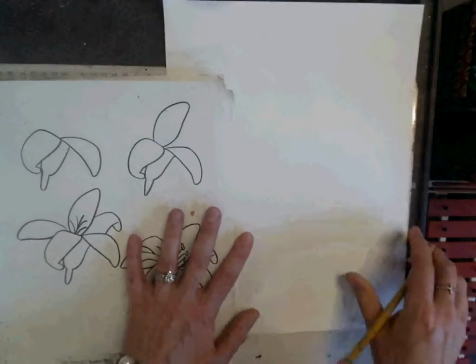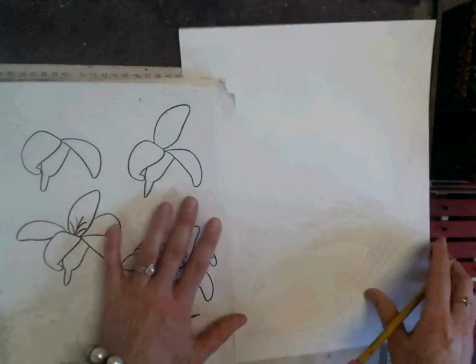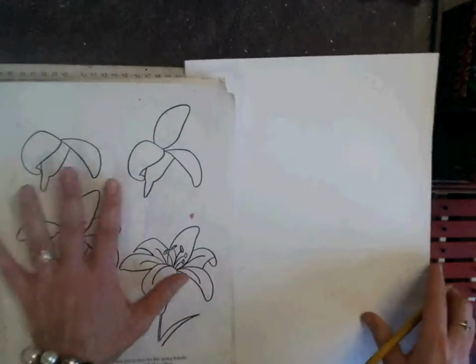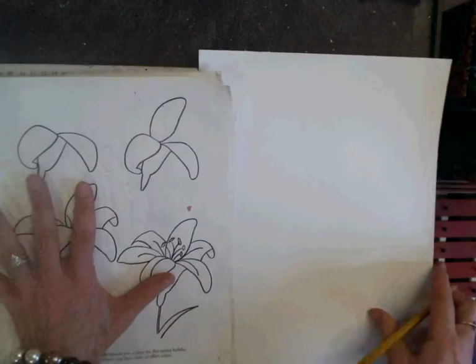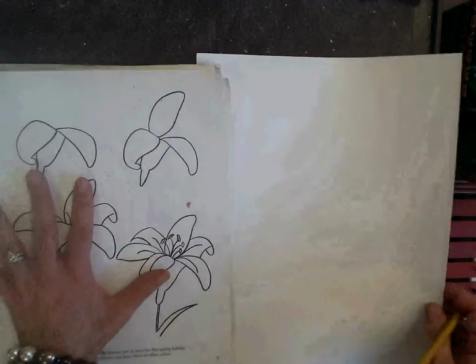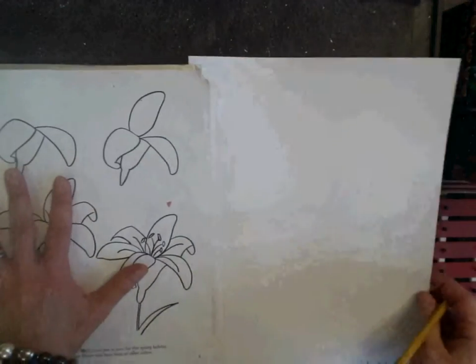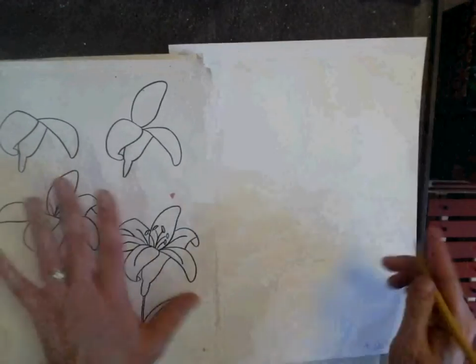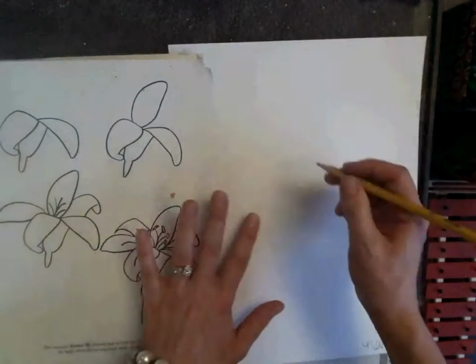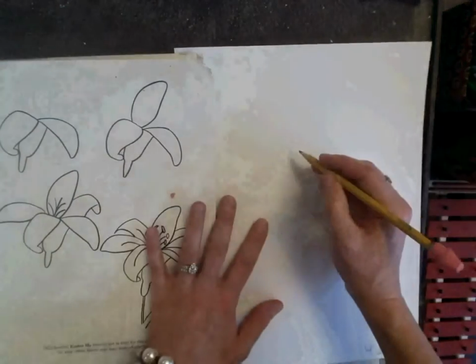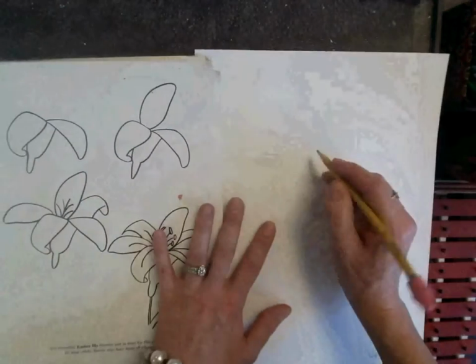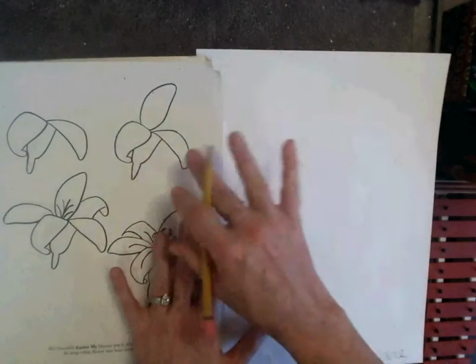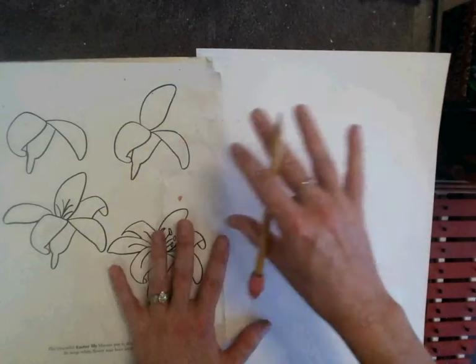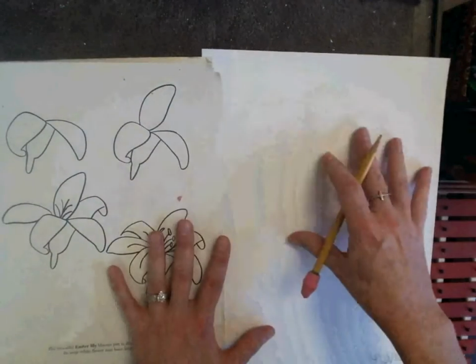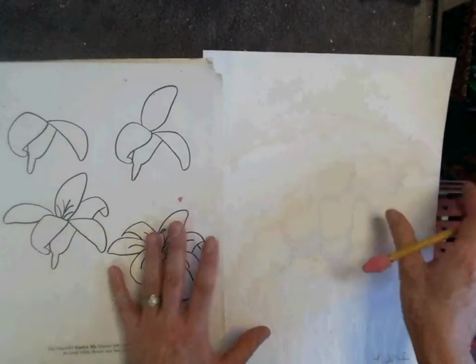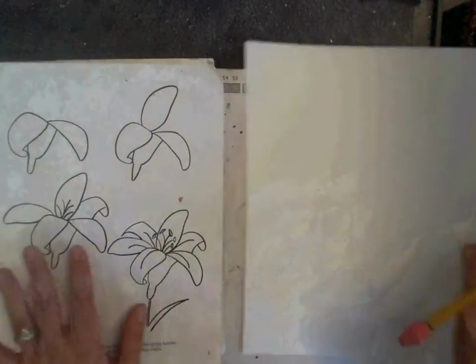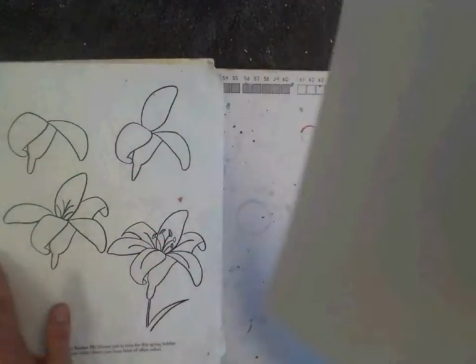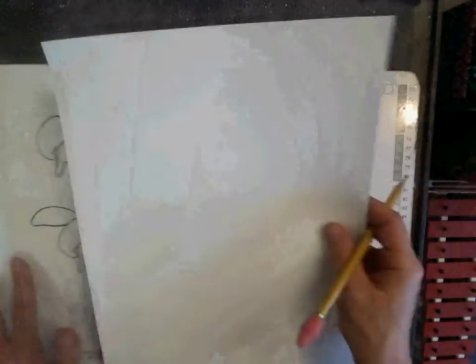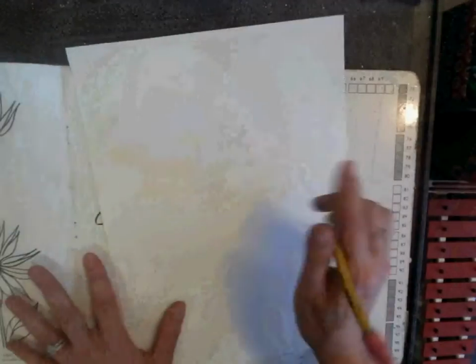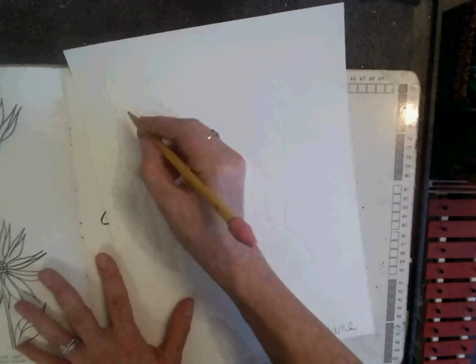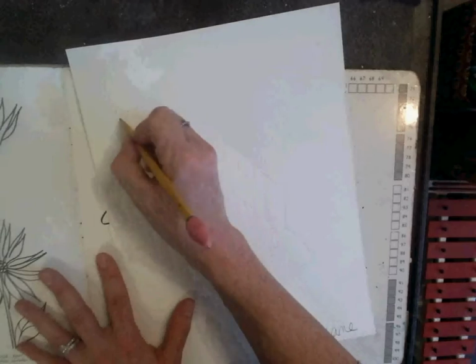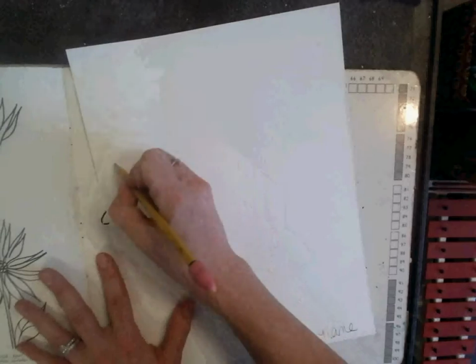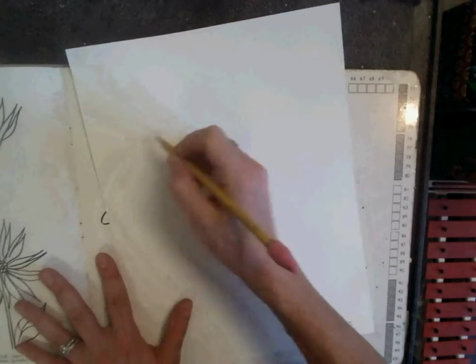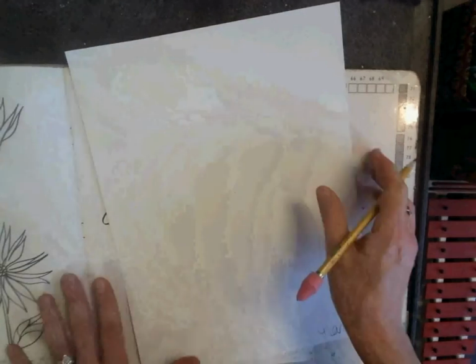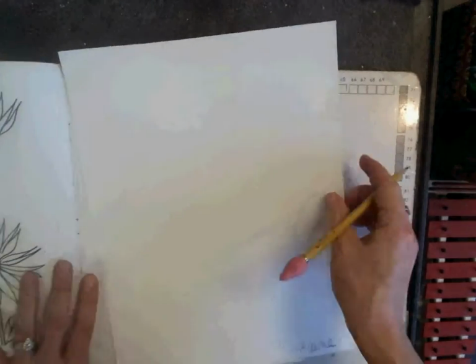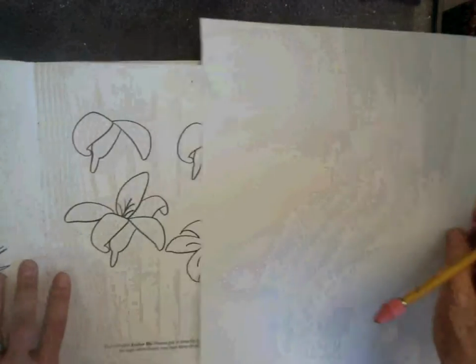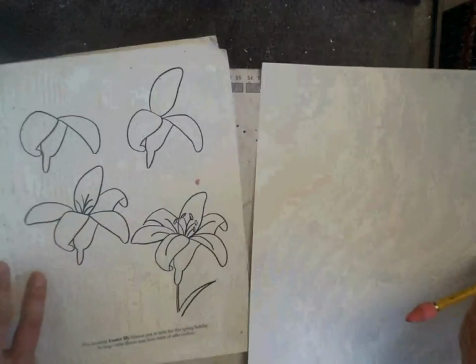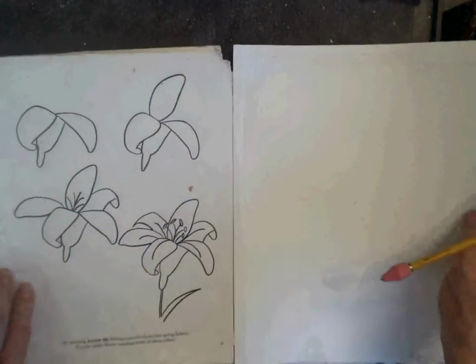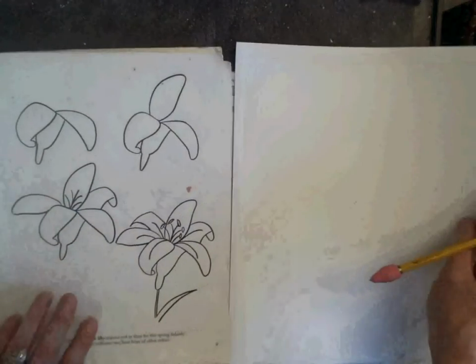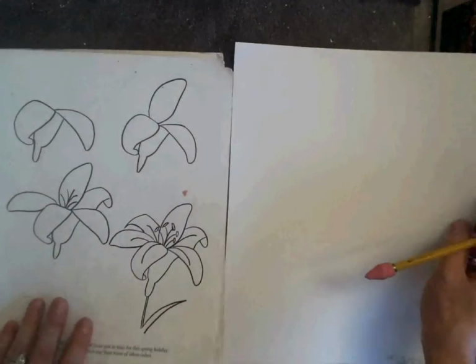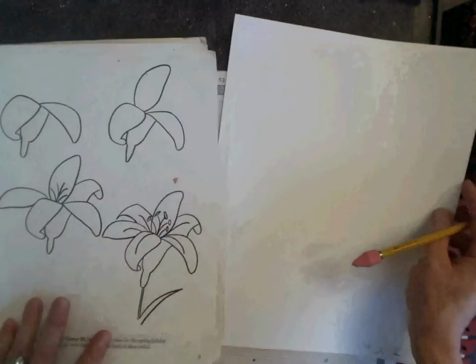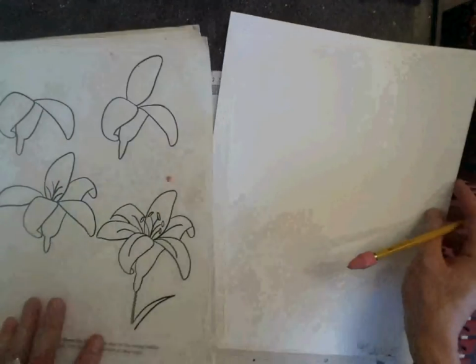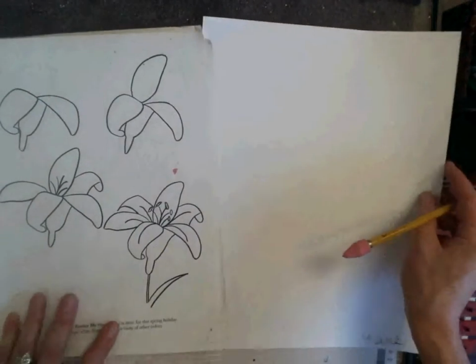When I draw, I keep my paper to the side. I never trace or copy because I'm not learning anything that way.